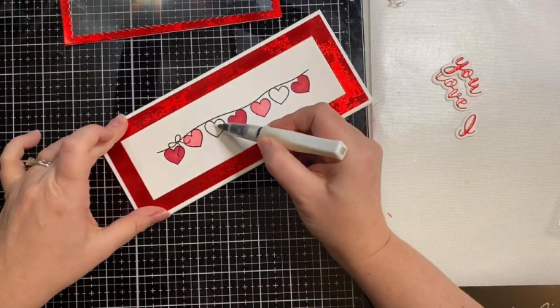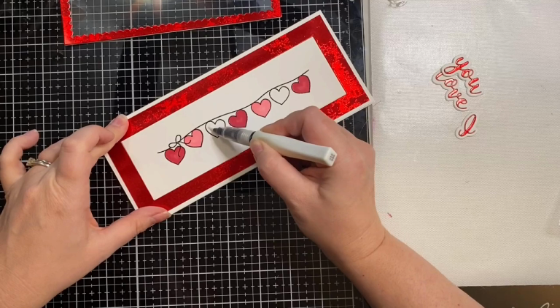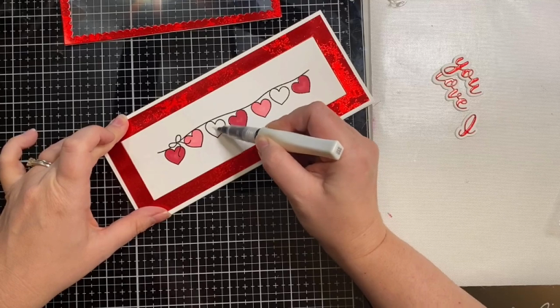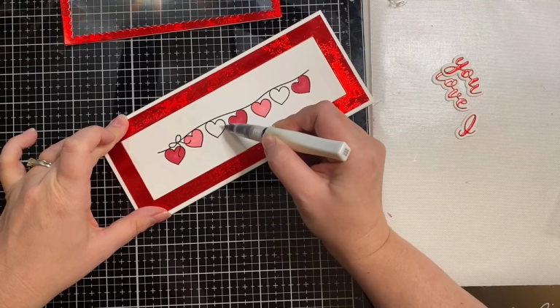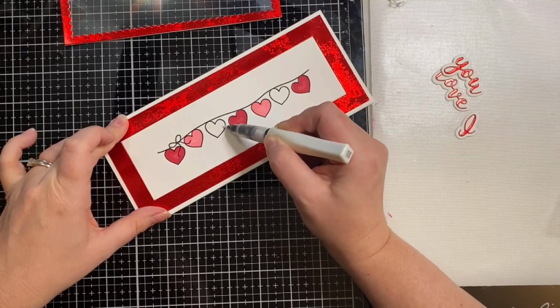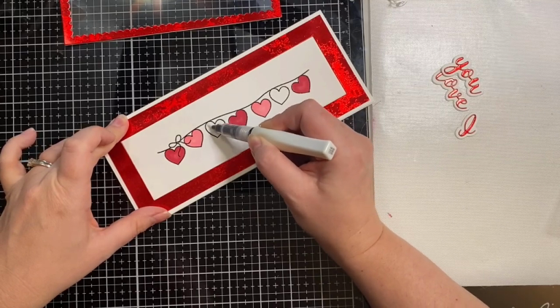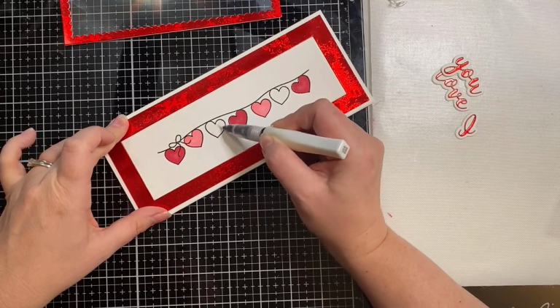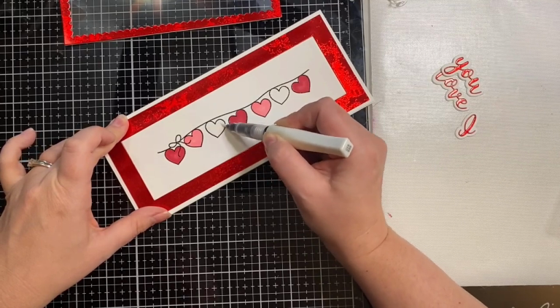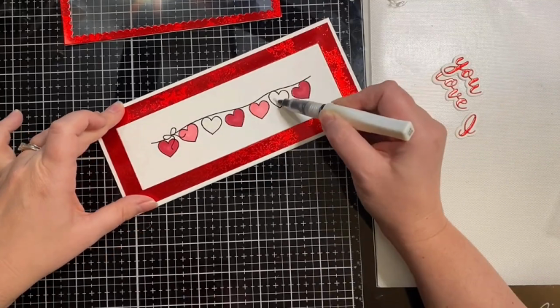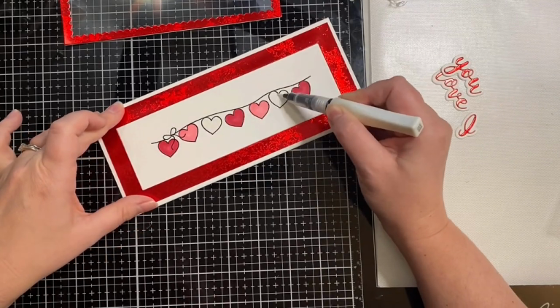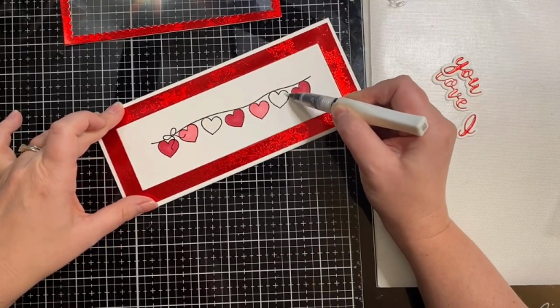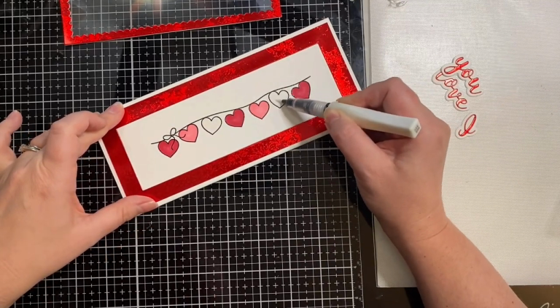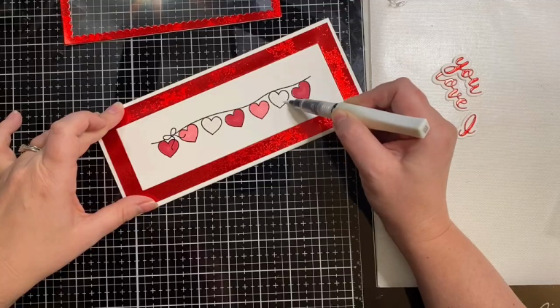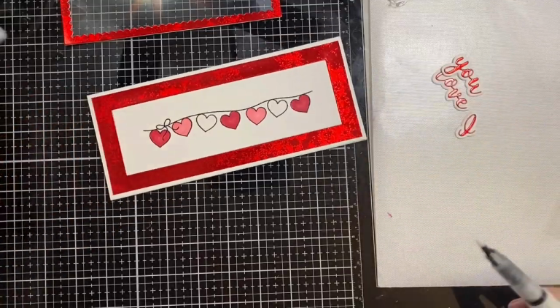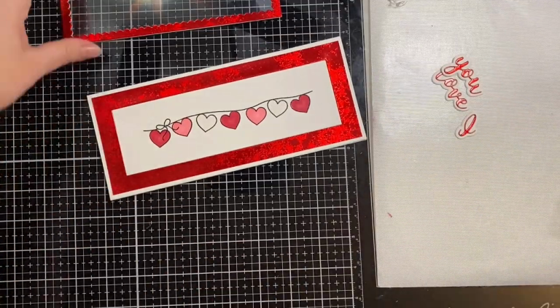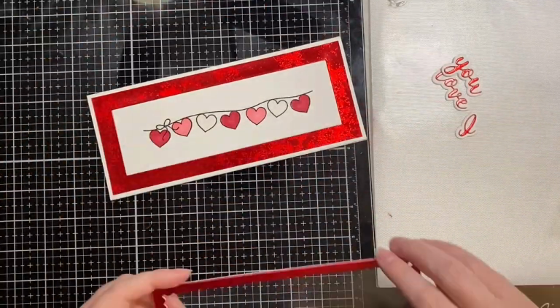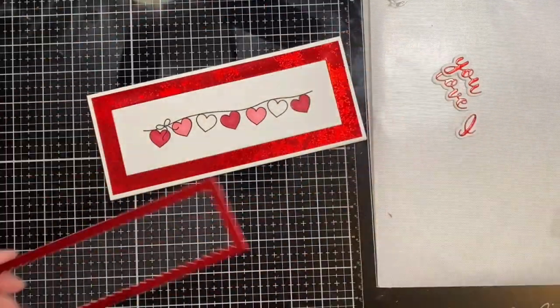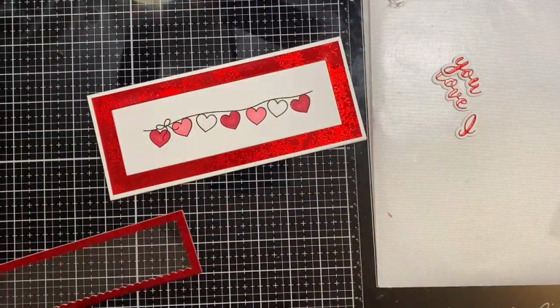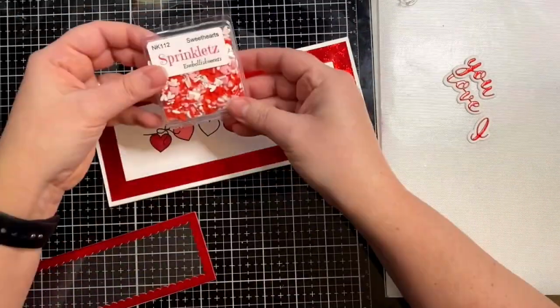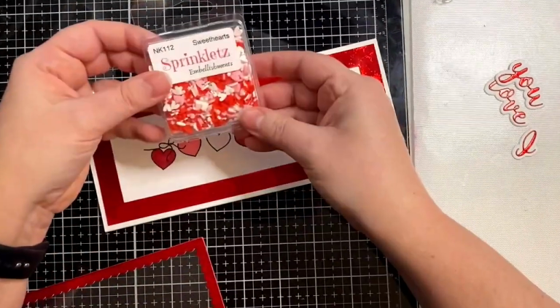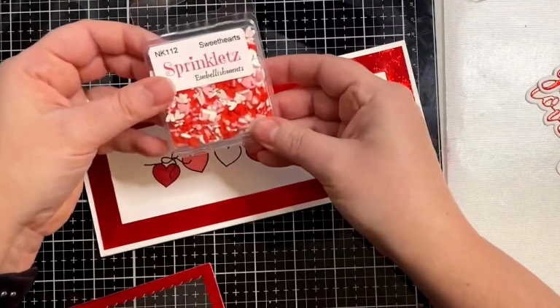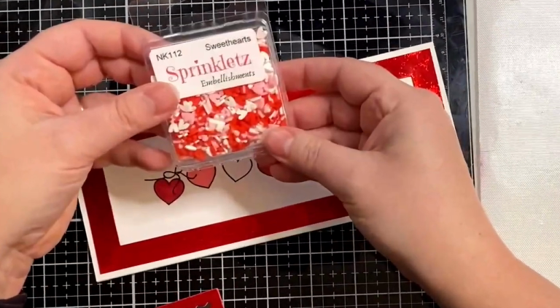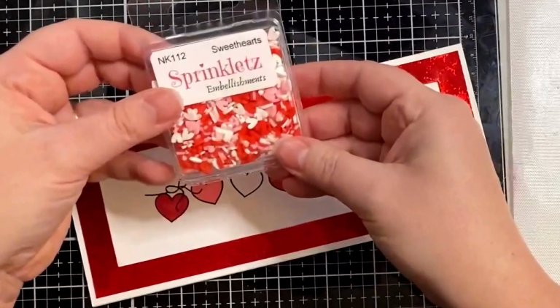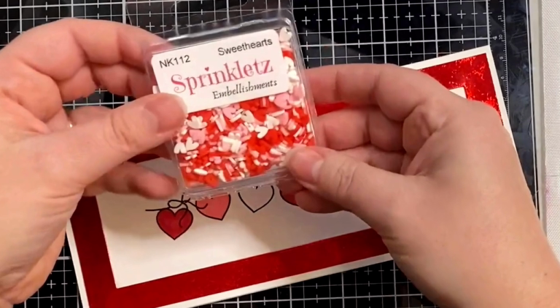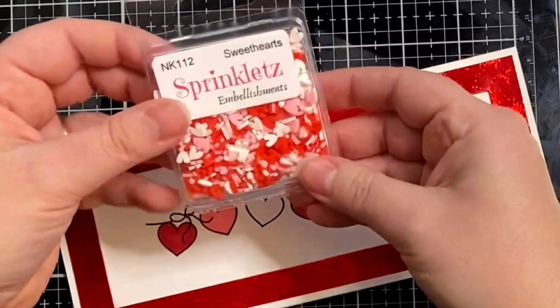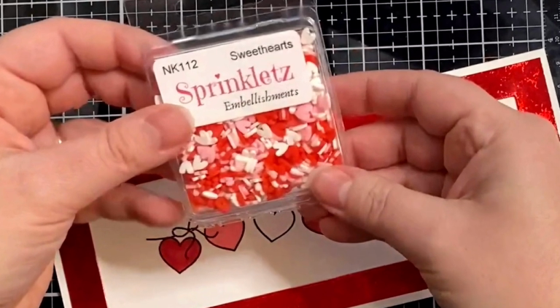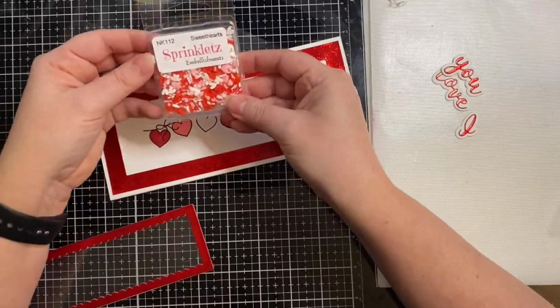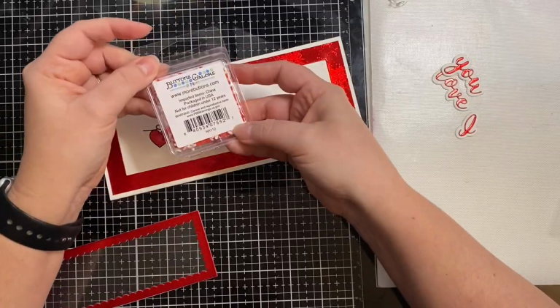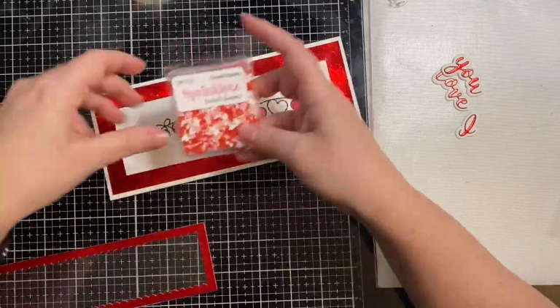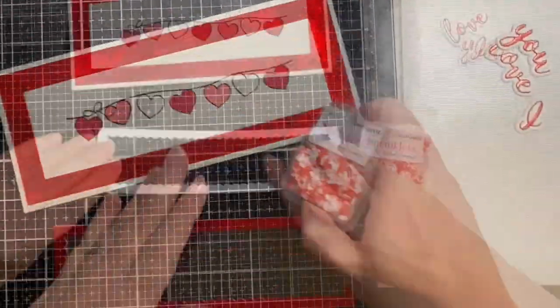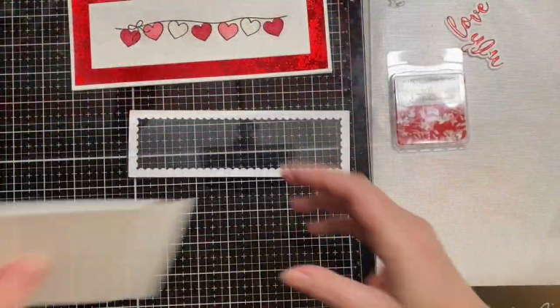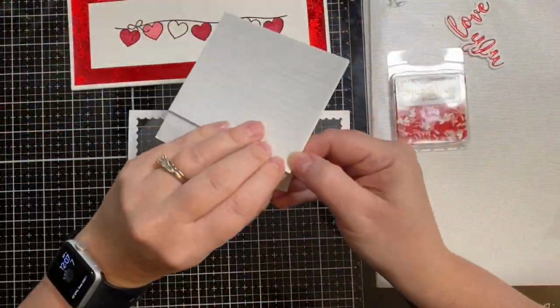Rather than just leaving these hearts white, I wanted to add some glitter. So here I'm just brushing on some Clear Wink of Stella. For inside of my shaker window, I'm using the Sweethearts Sprinklets Embellishments by Buttons and Galore.